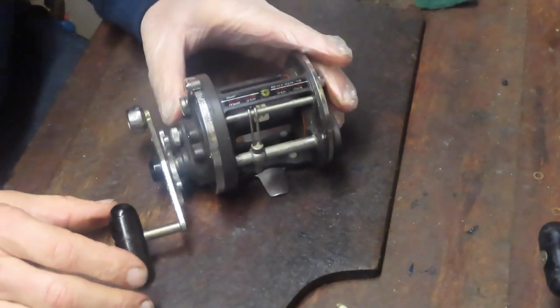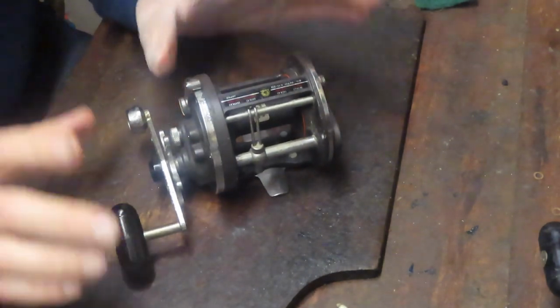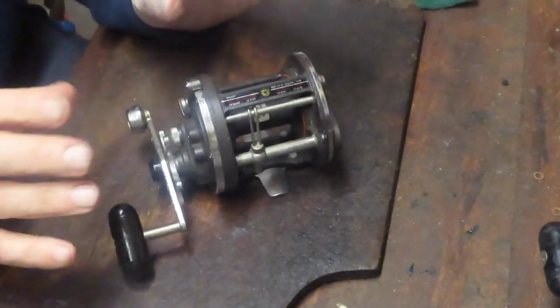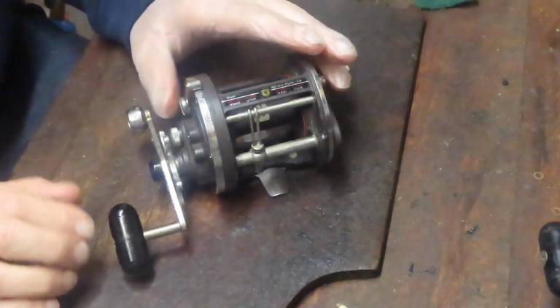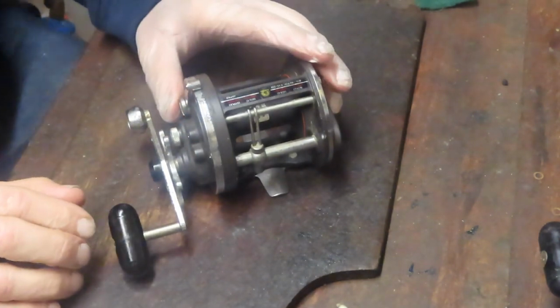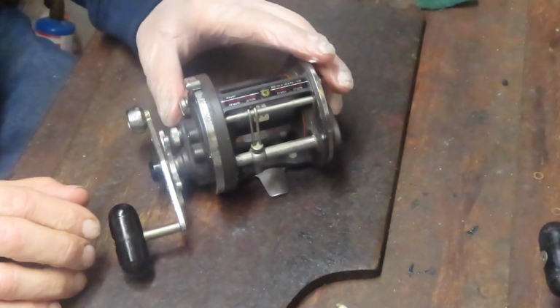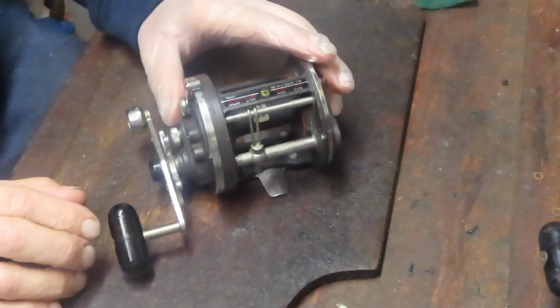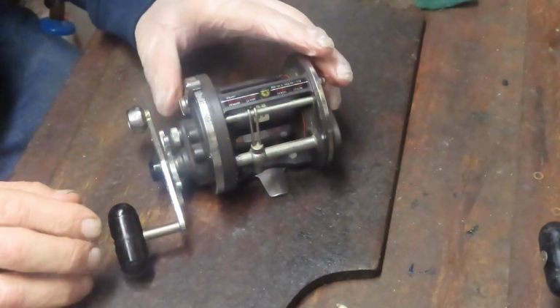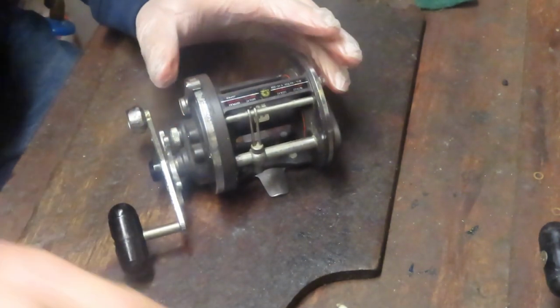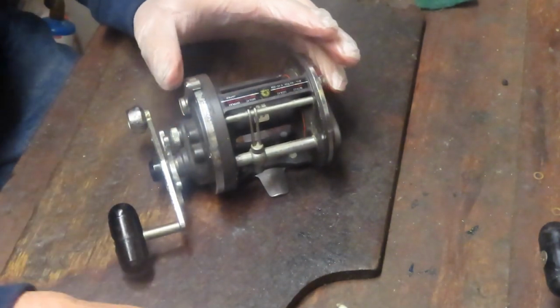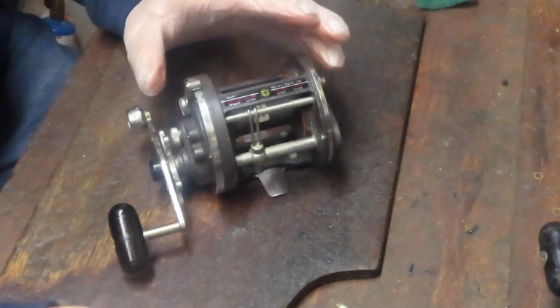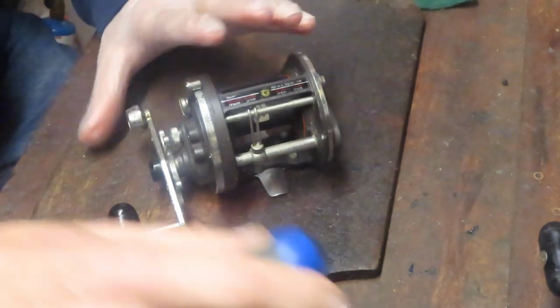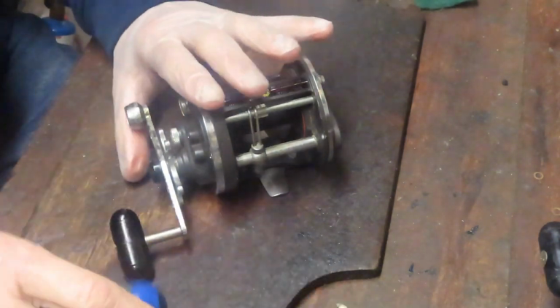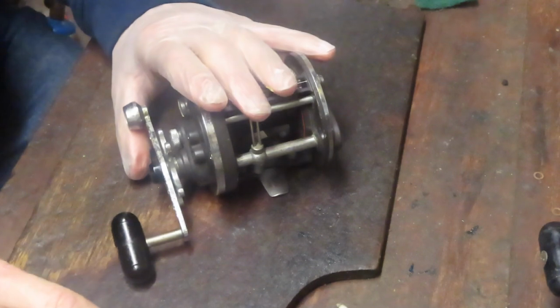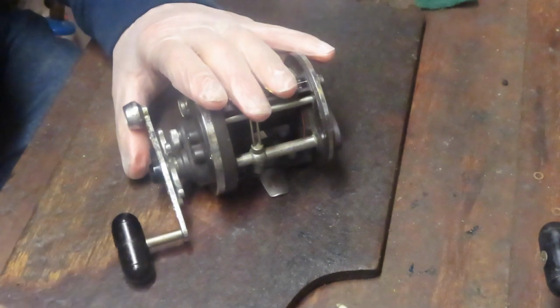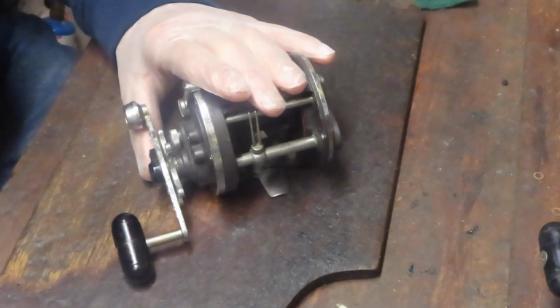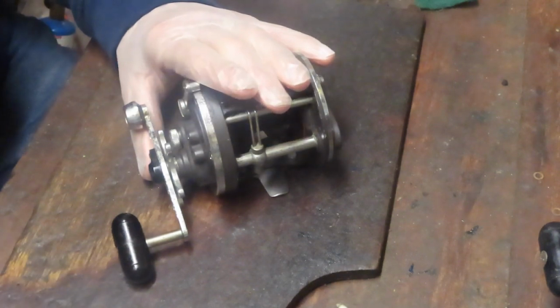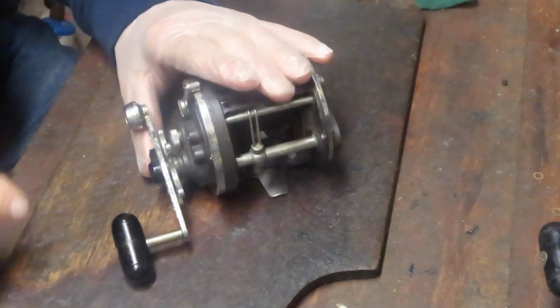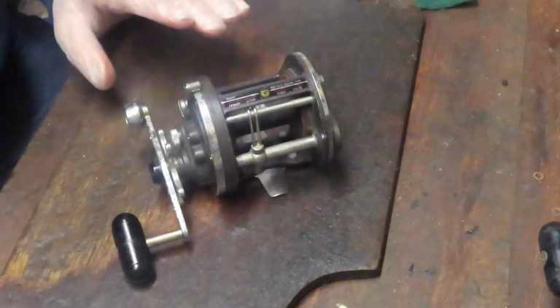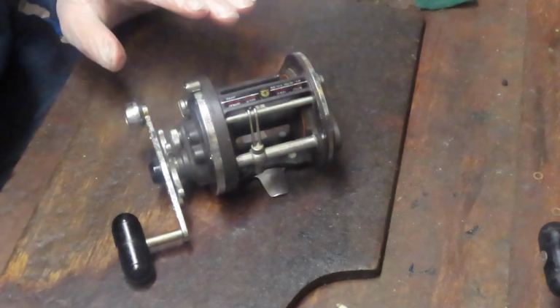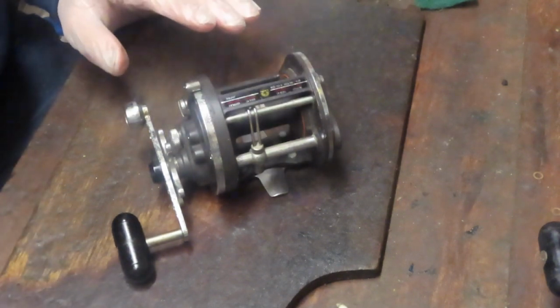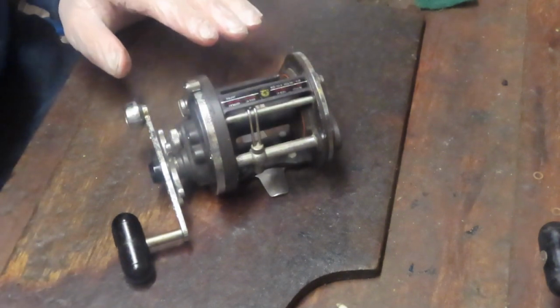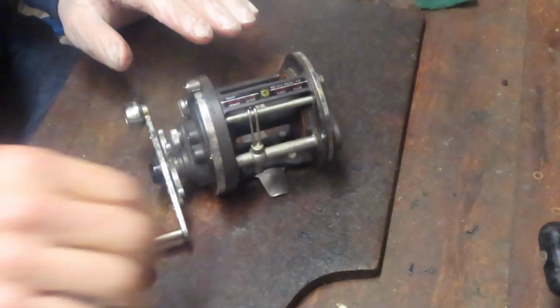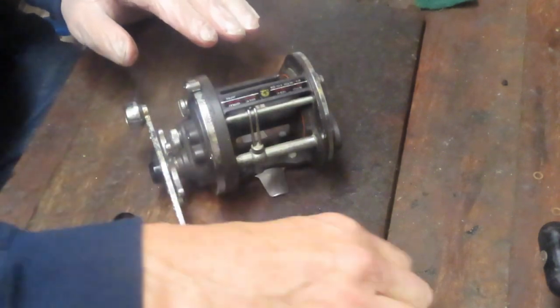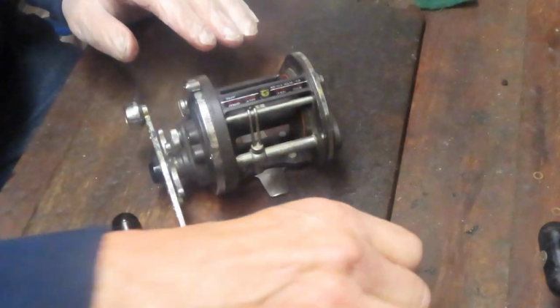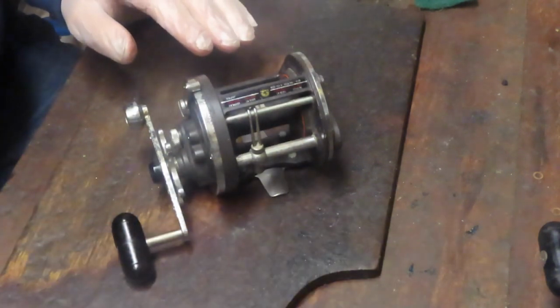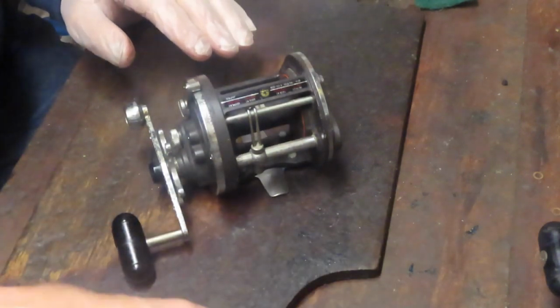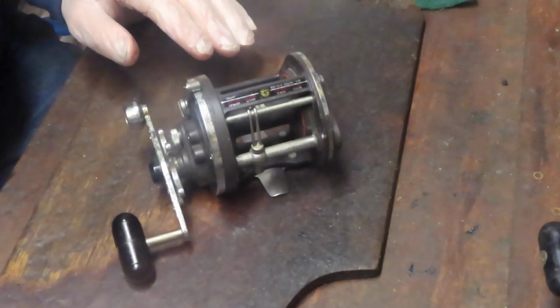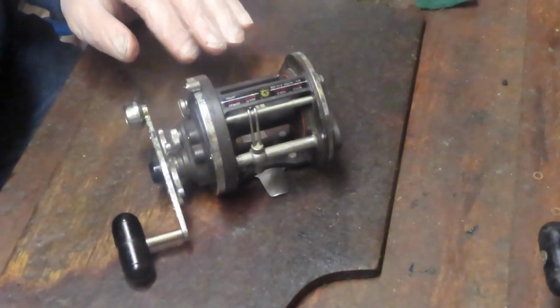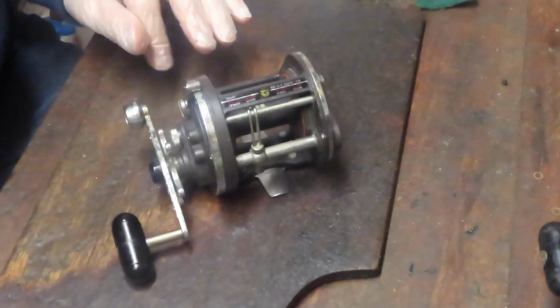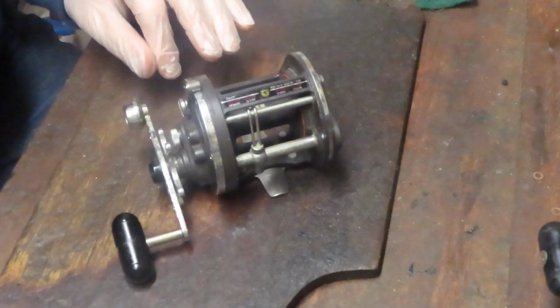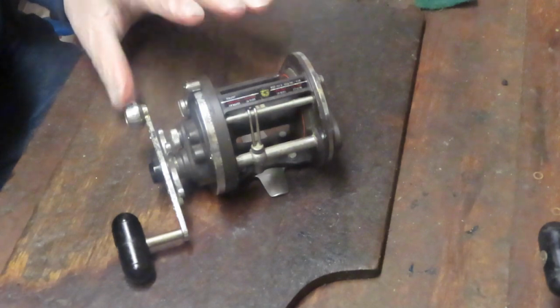It's a beautiful reel. We want to clean it up, give it a good tune-up, and get this one back out there fishing again. Give it a second chance.